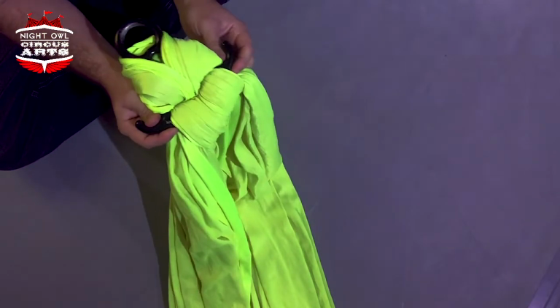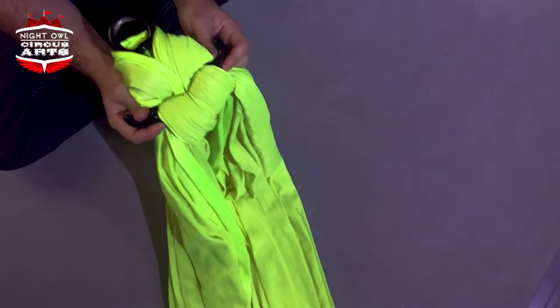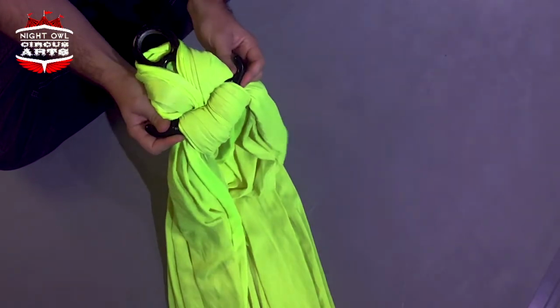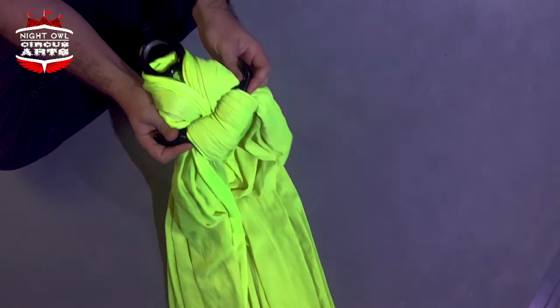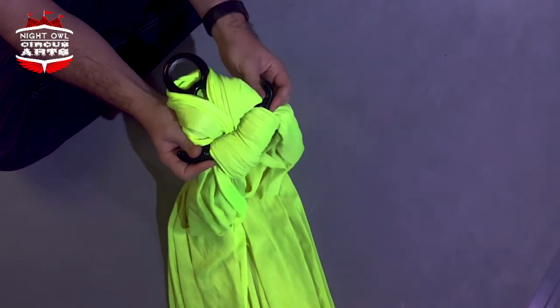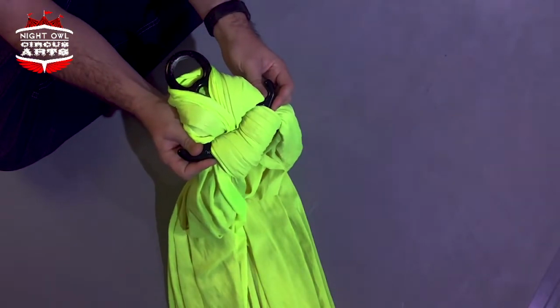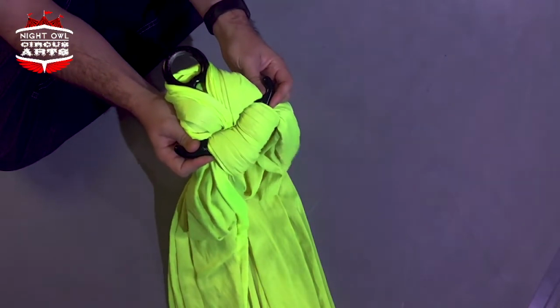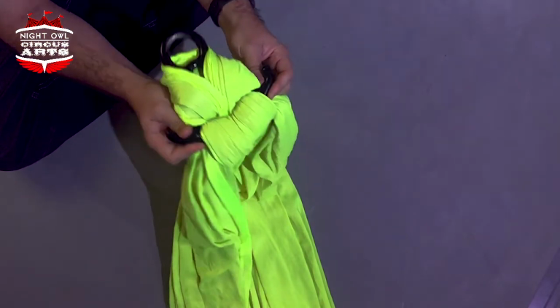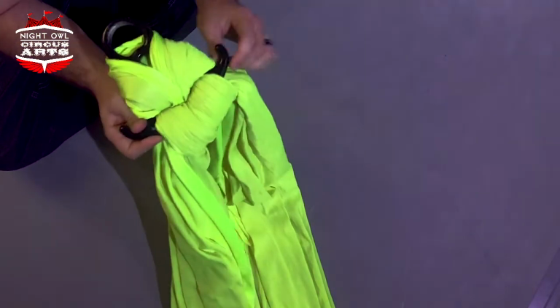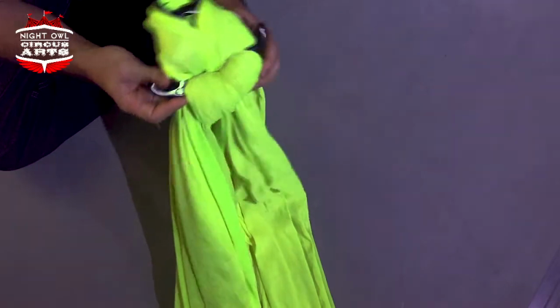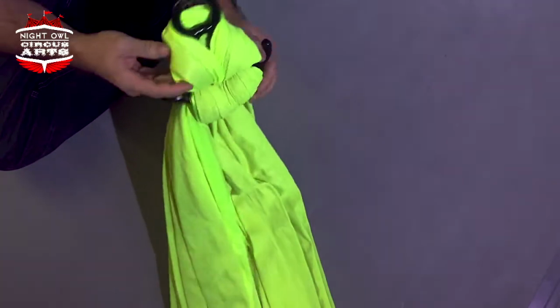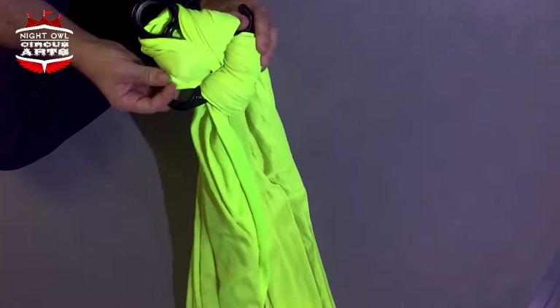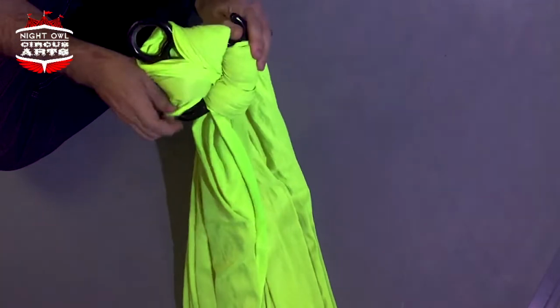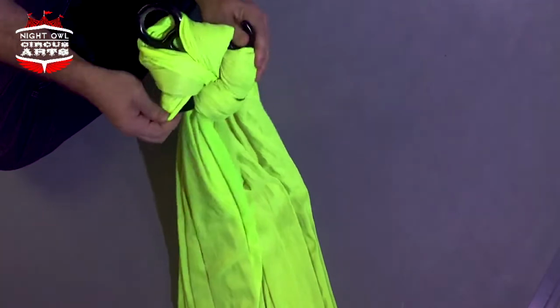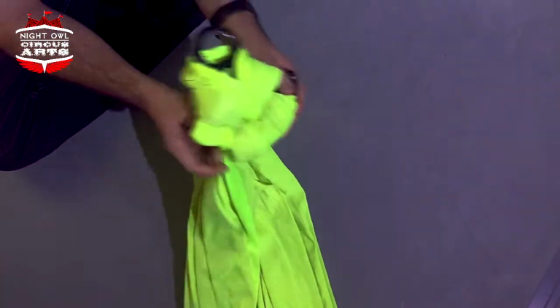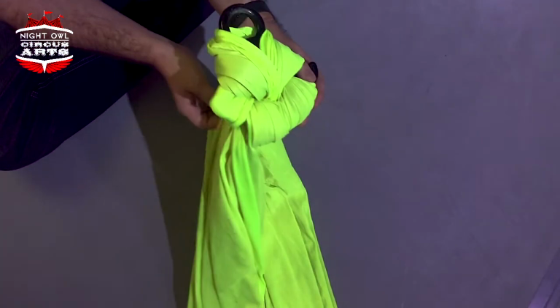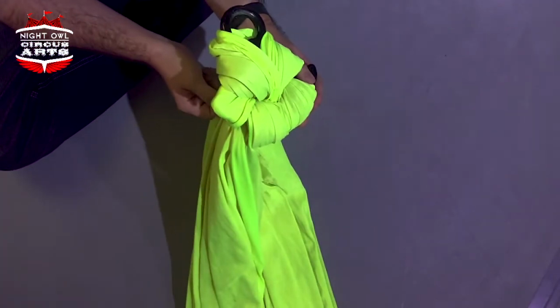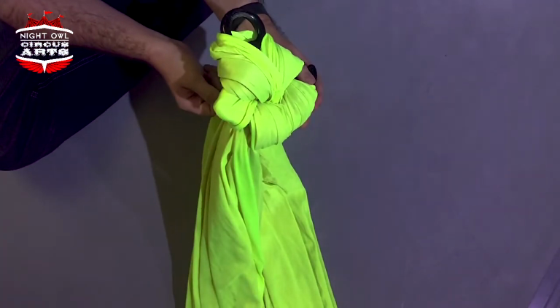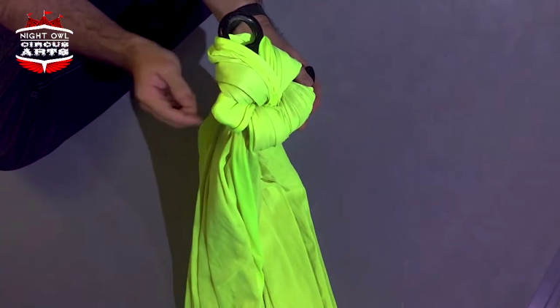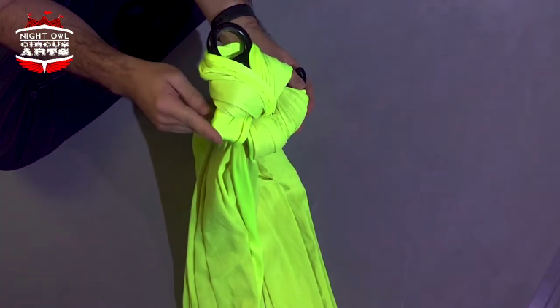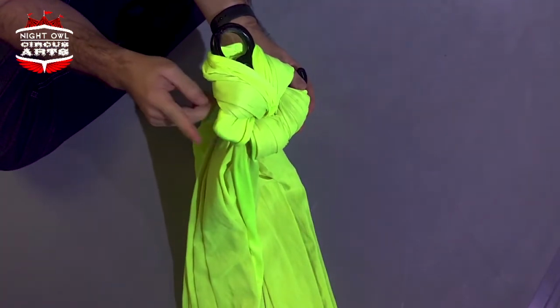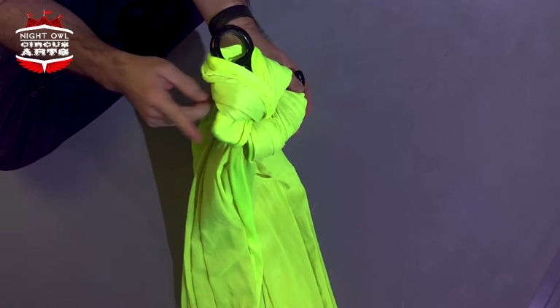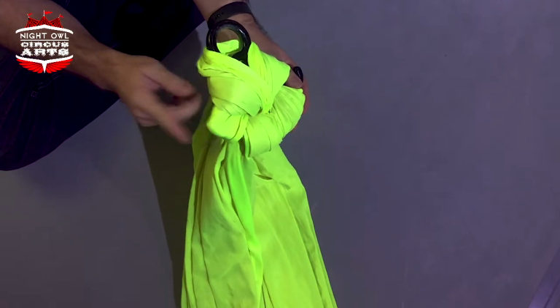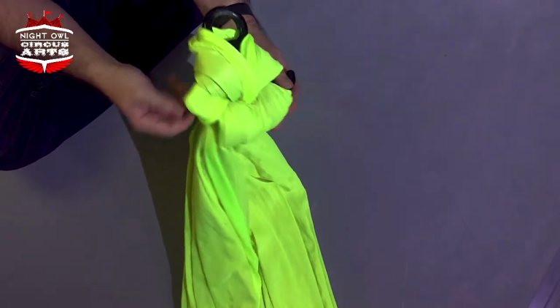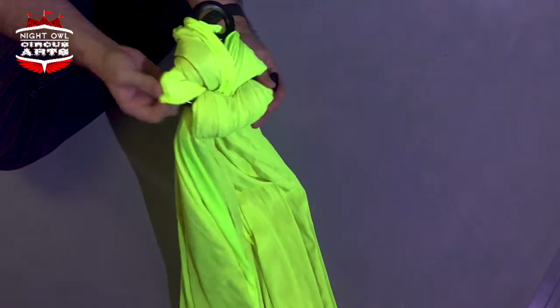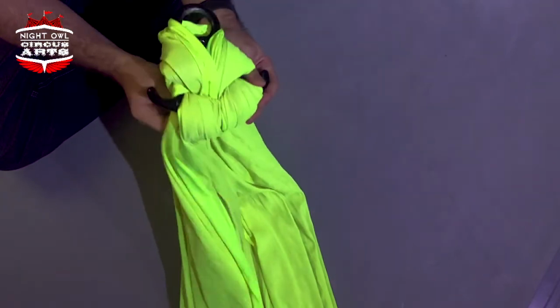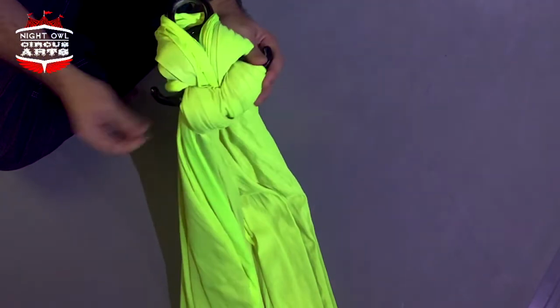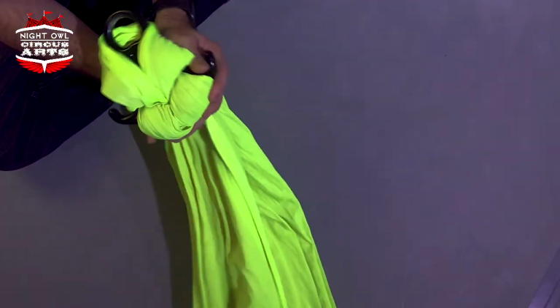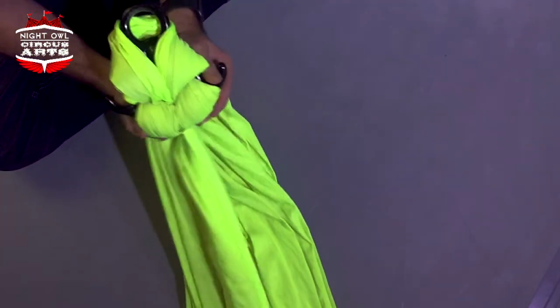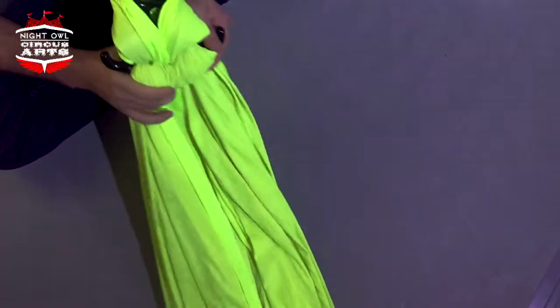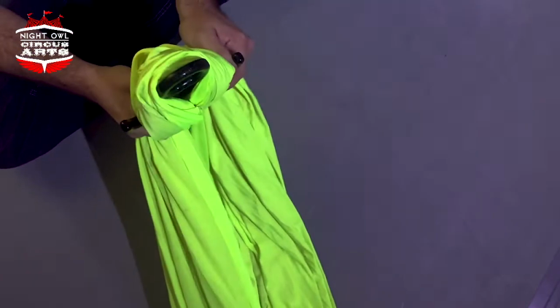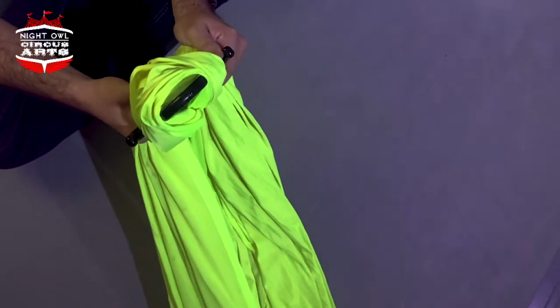We do want to make sure that the ears are exposed. This can take a little bit of practice to get it tied right so the ears are exposed. We really don't want the fabric draped over the ears, because over time the ears will puncture holes in your fabric. Keep those out, and that's how you tie a silk.